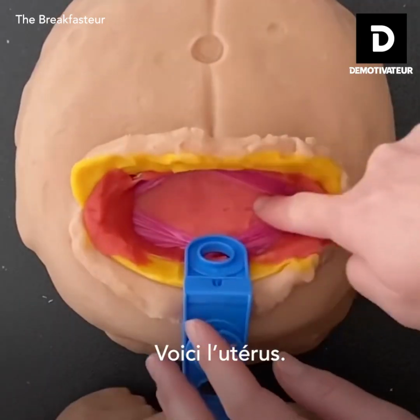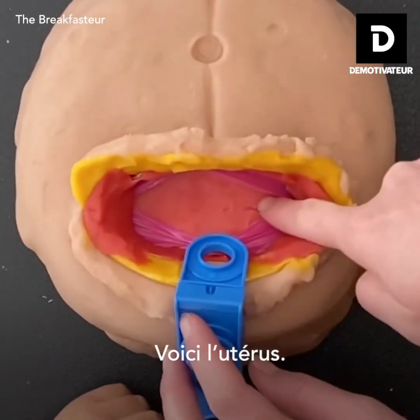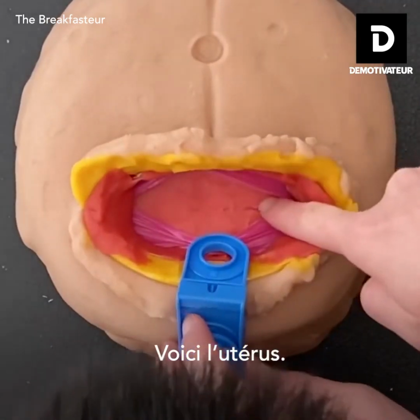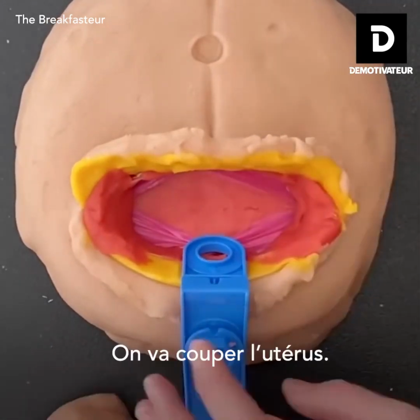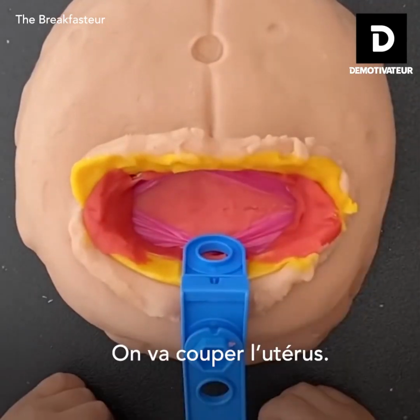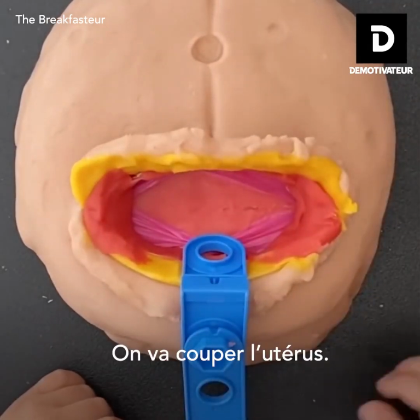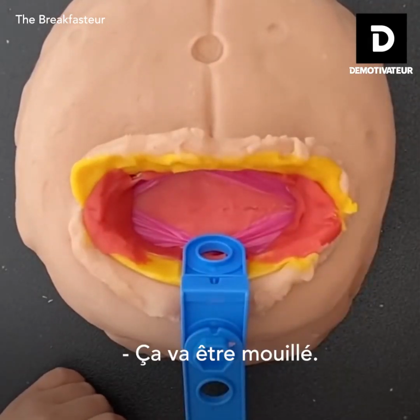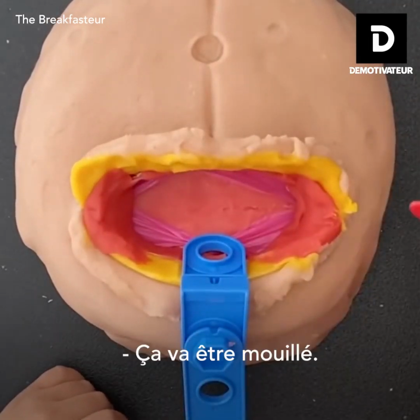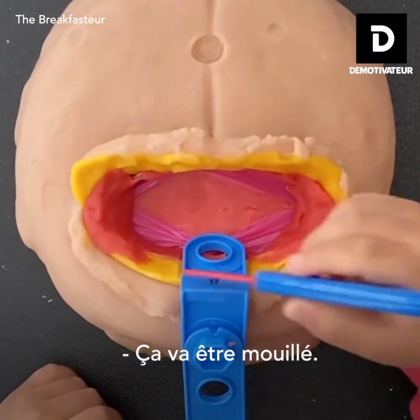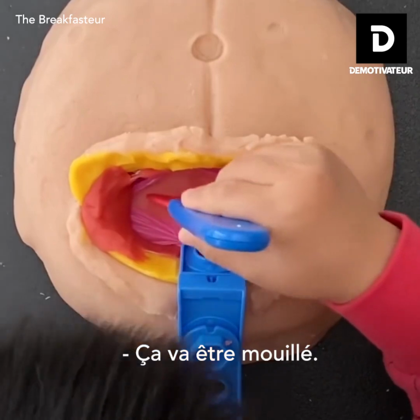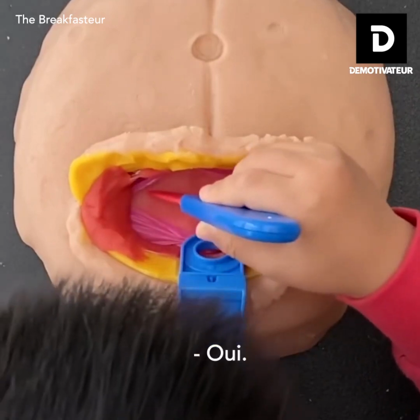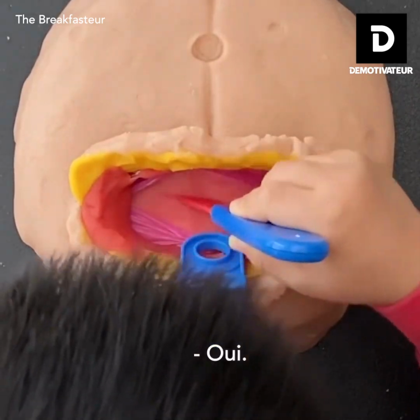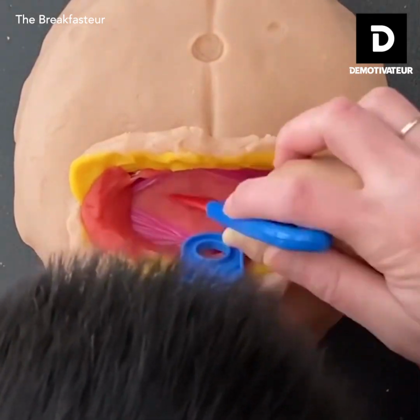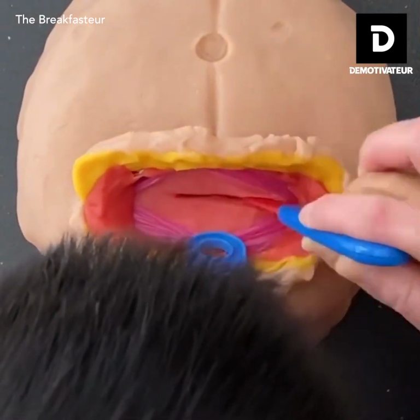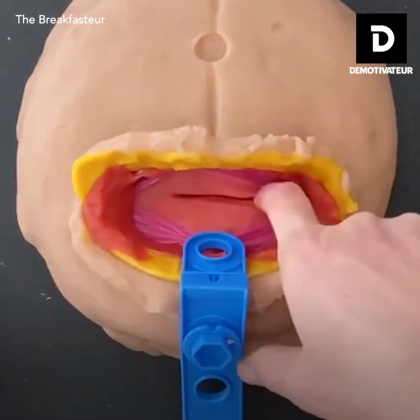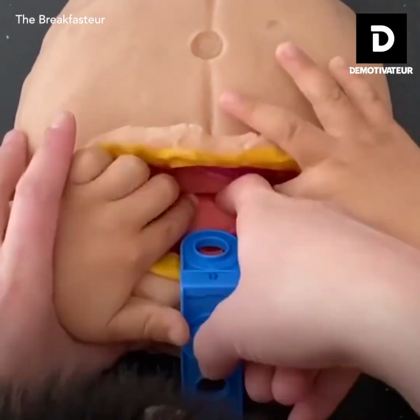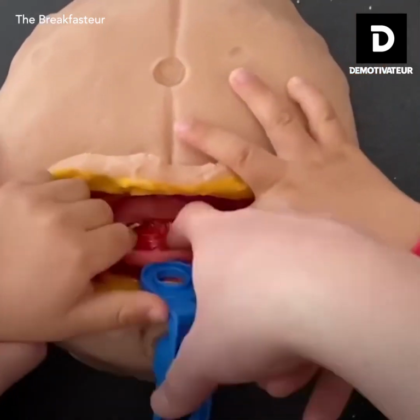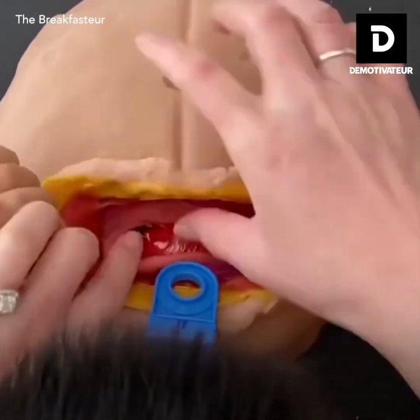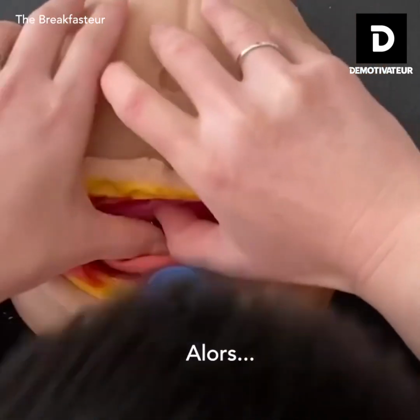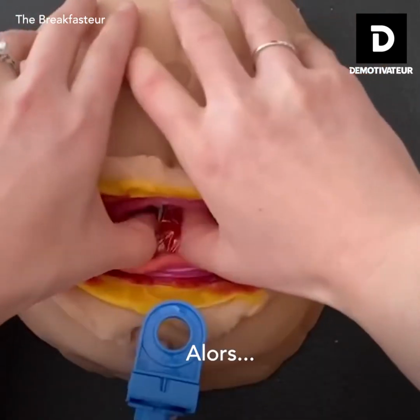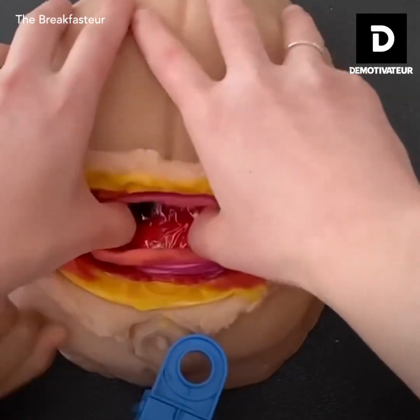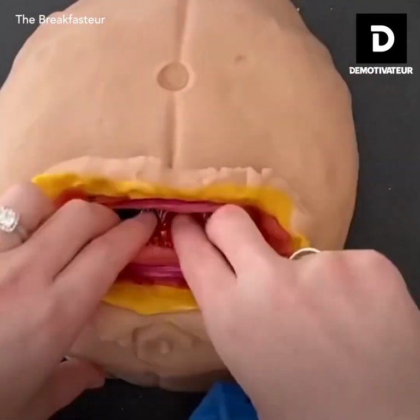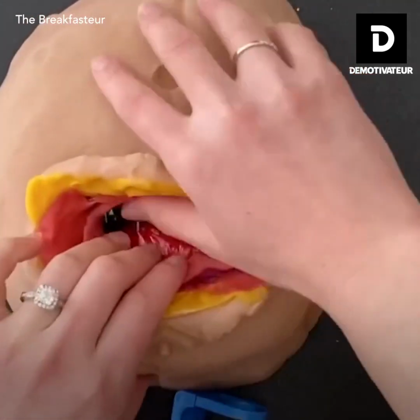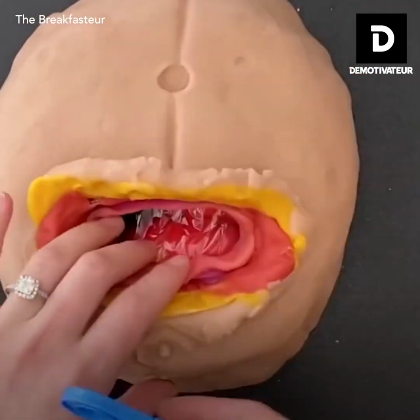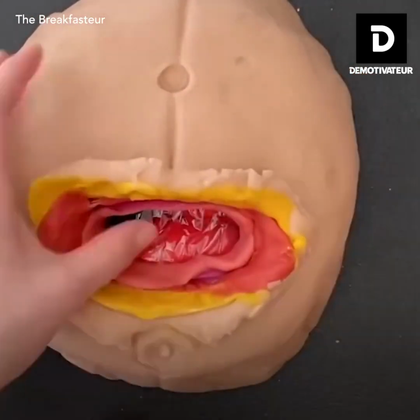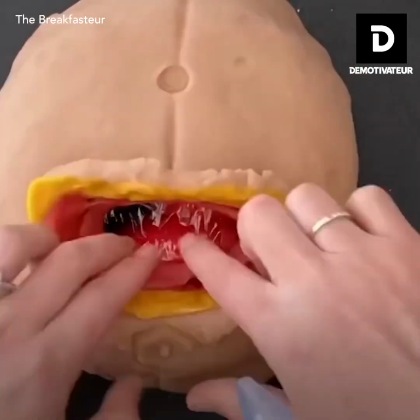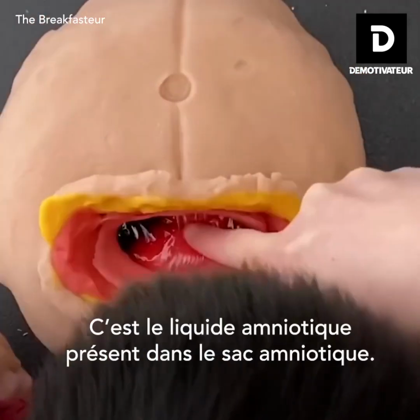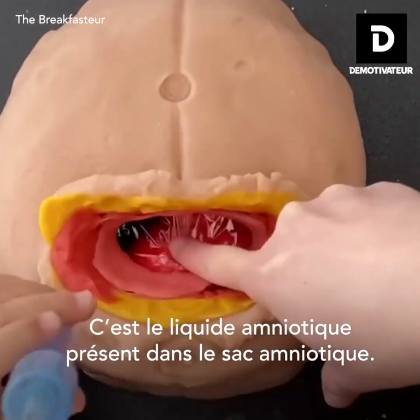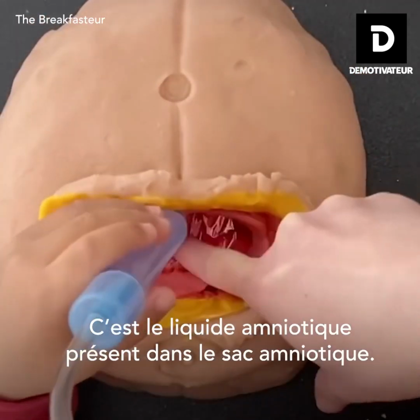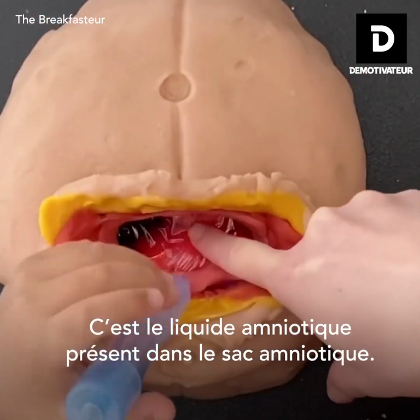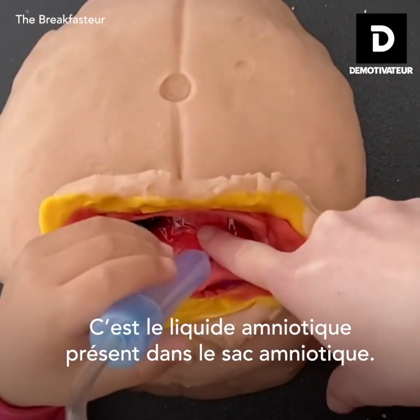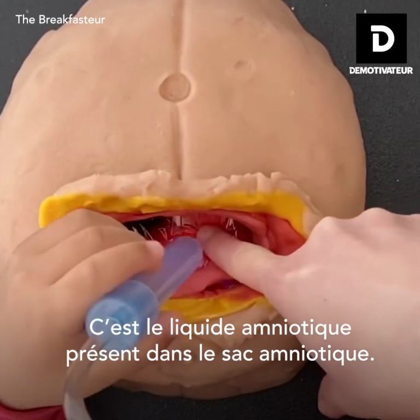Here's the uterus. We're going to cut through the uterus. So that's the amniotic fluid, which is inside the amniotic sac.